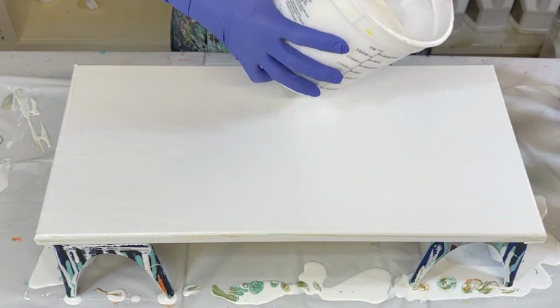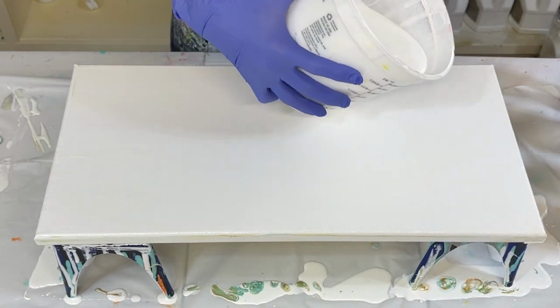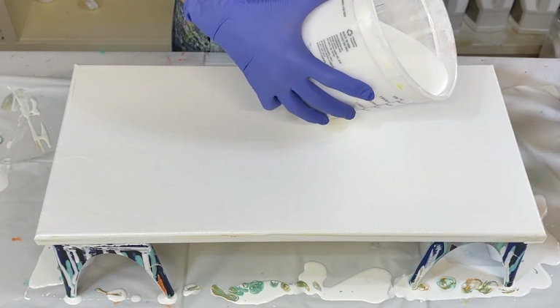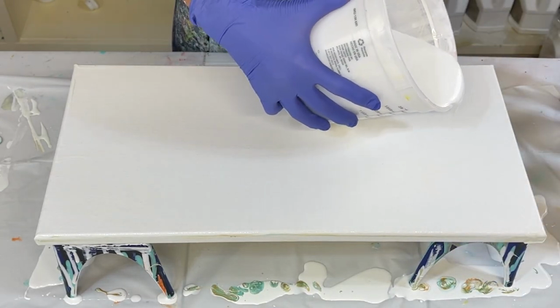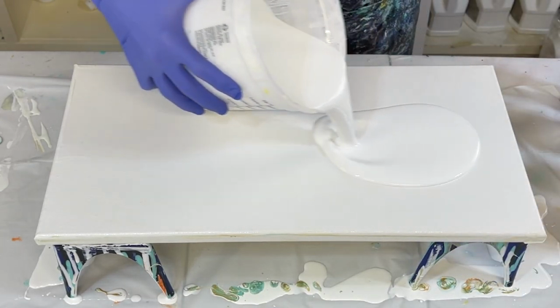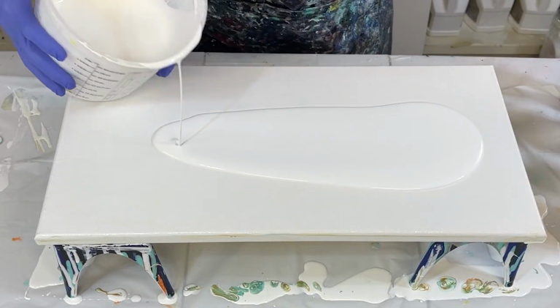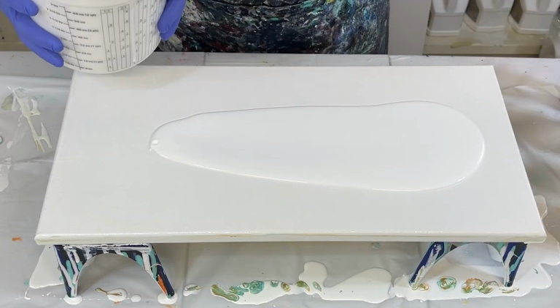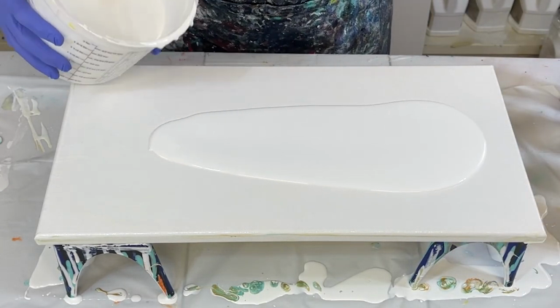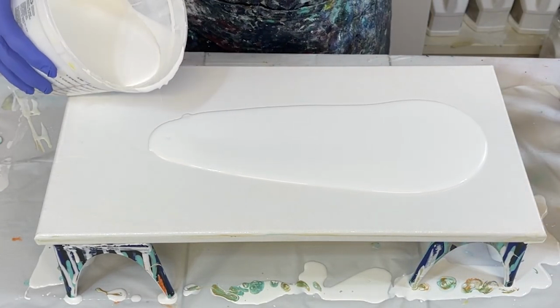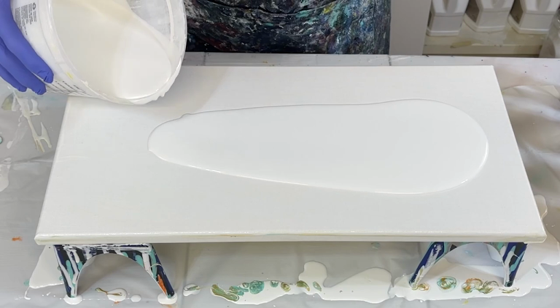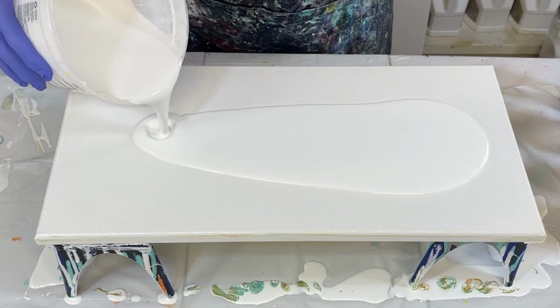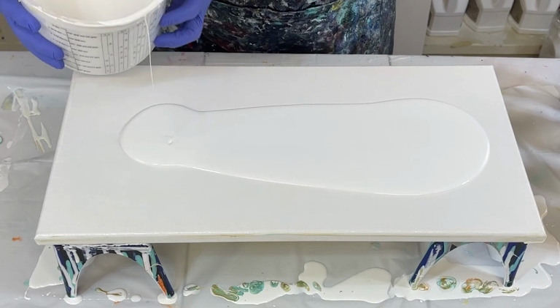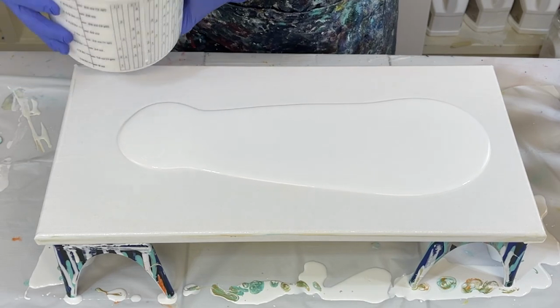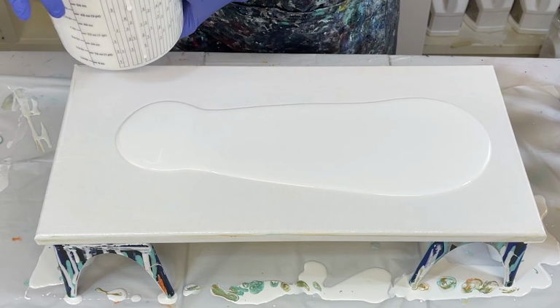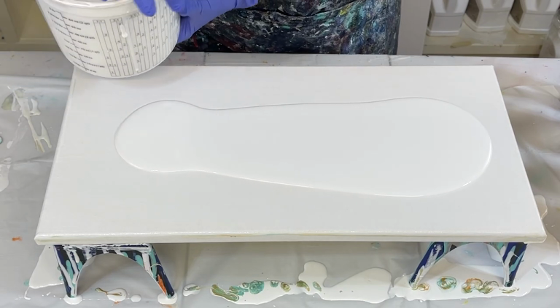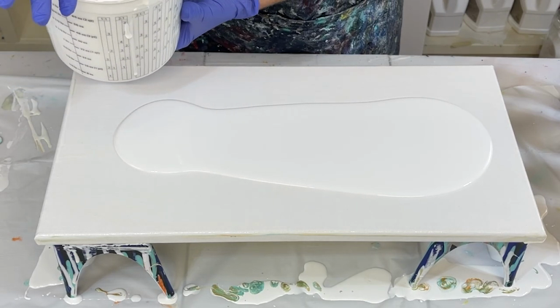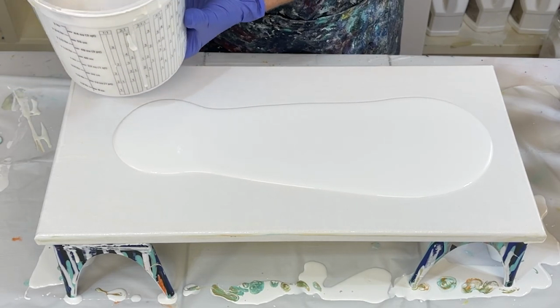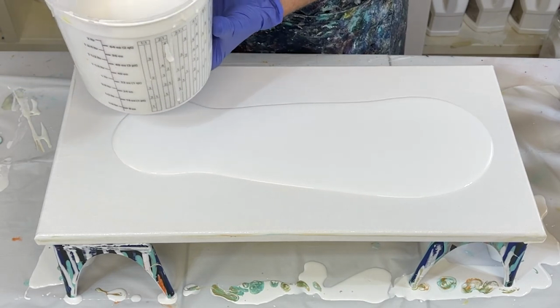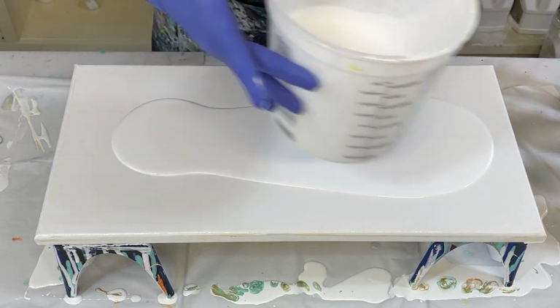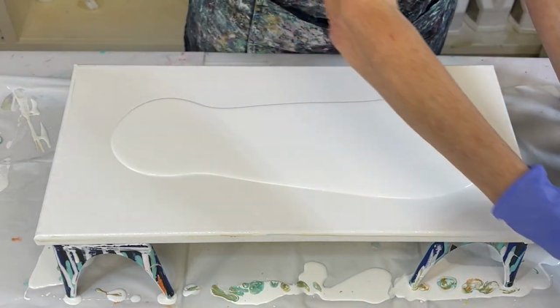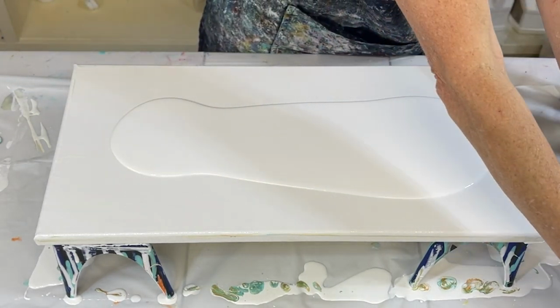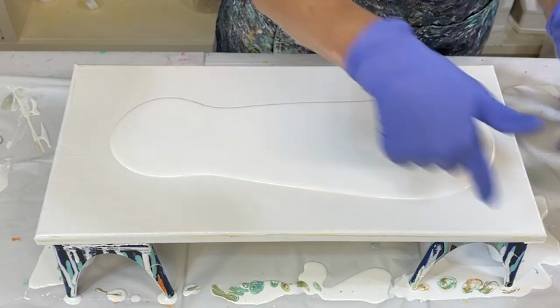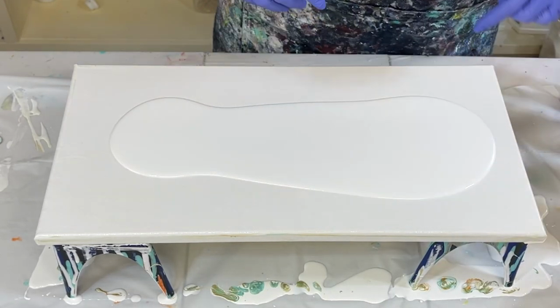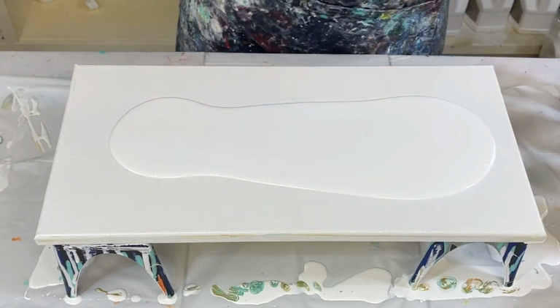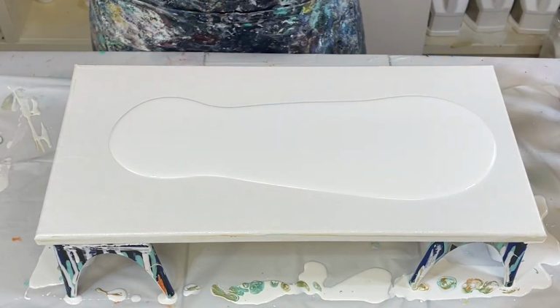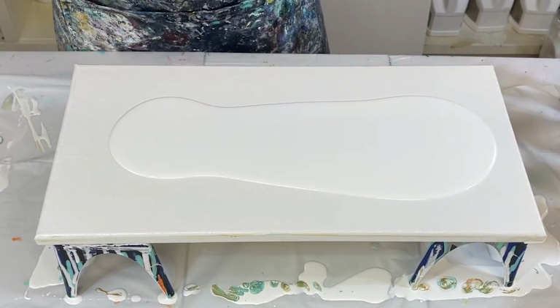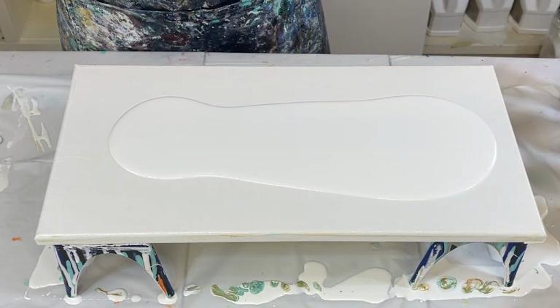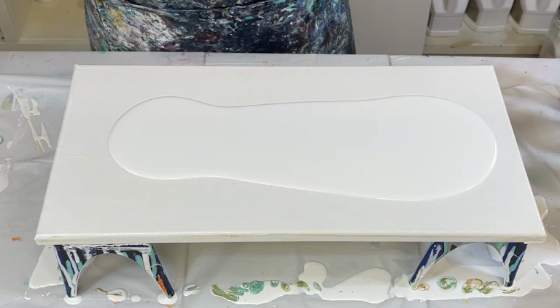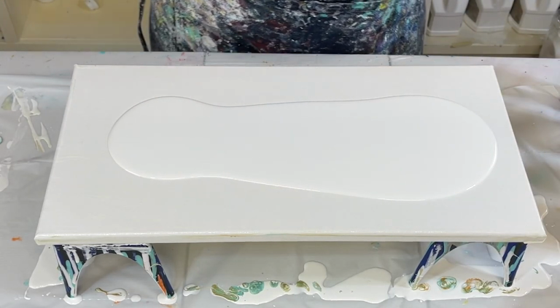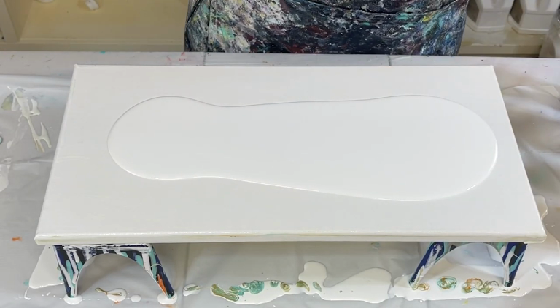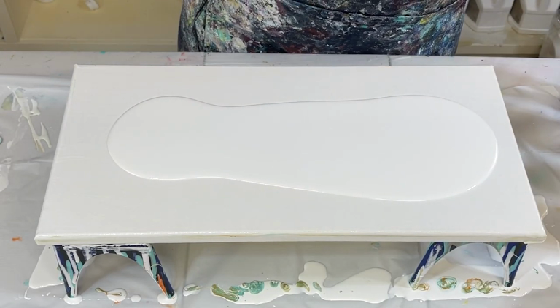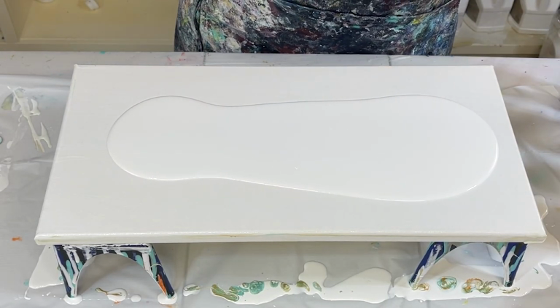I'm going to go ahead and just flood my base here. I got a lot. Let me go ahead and blow this out.